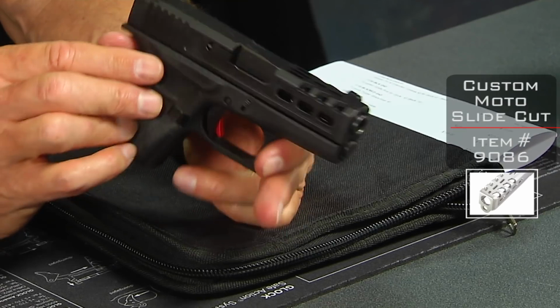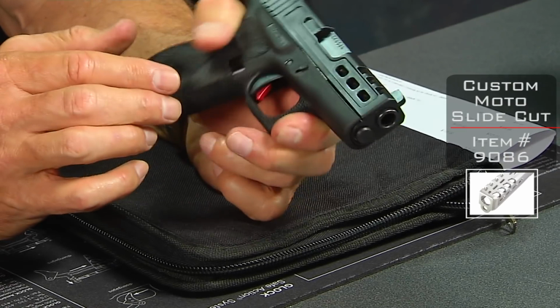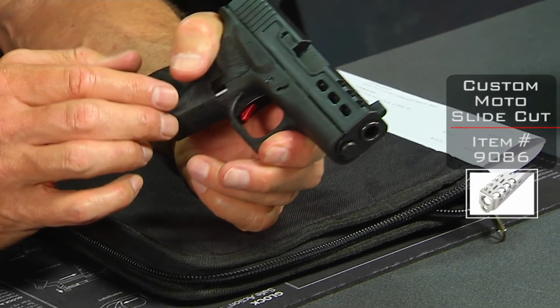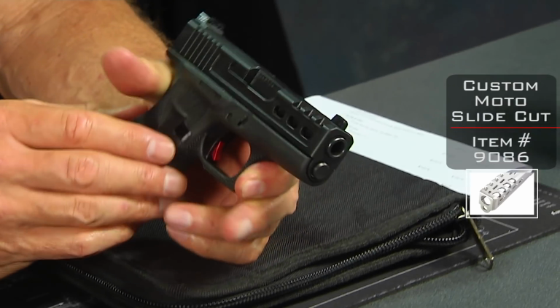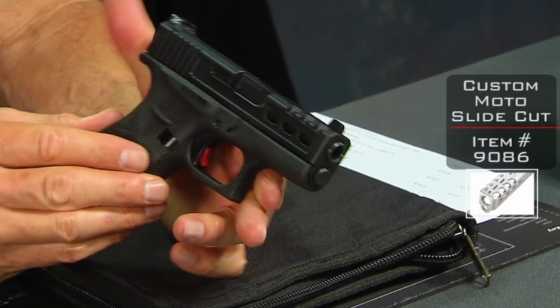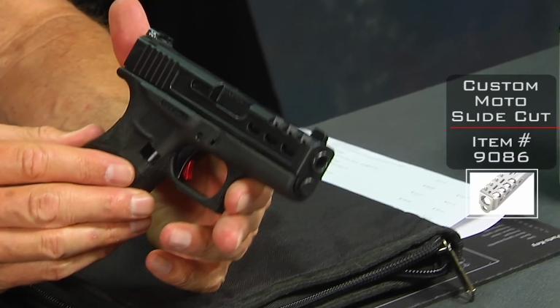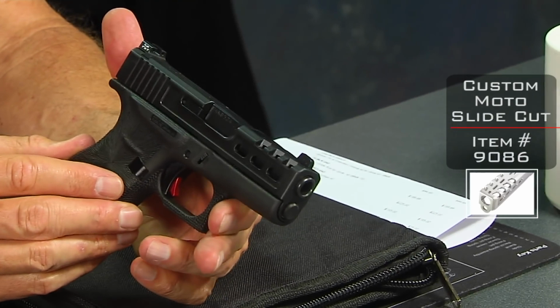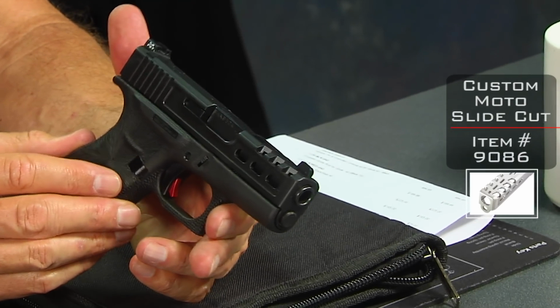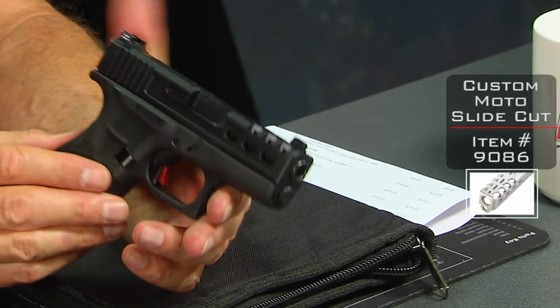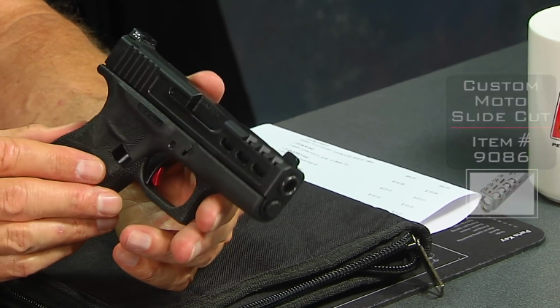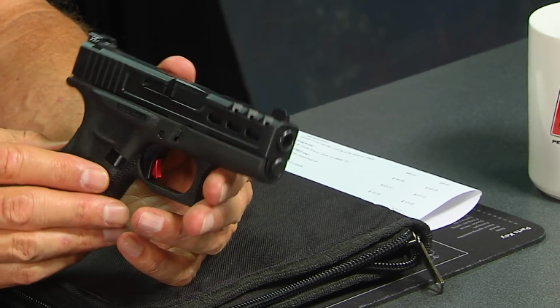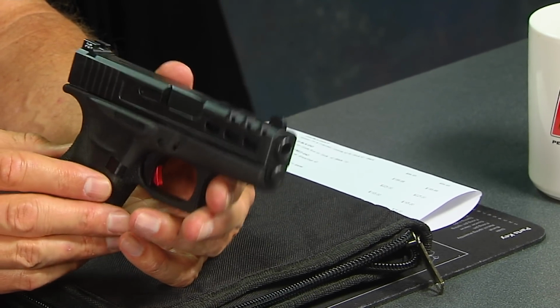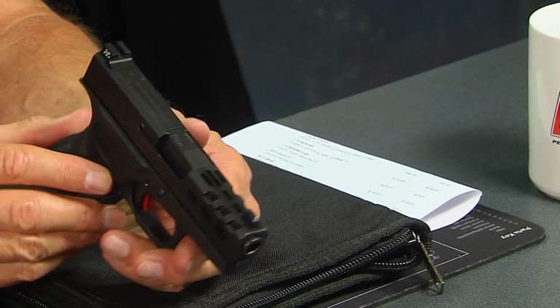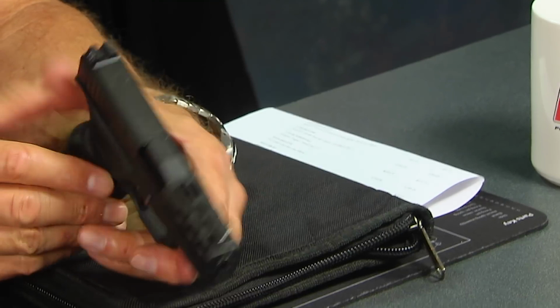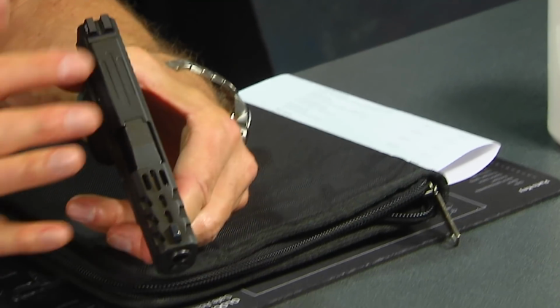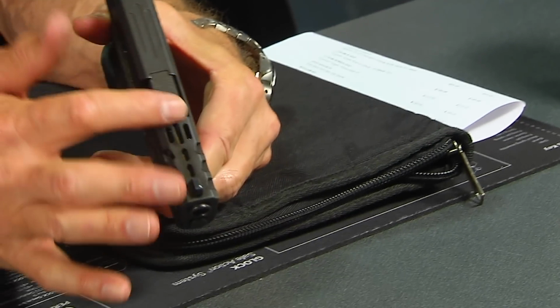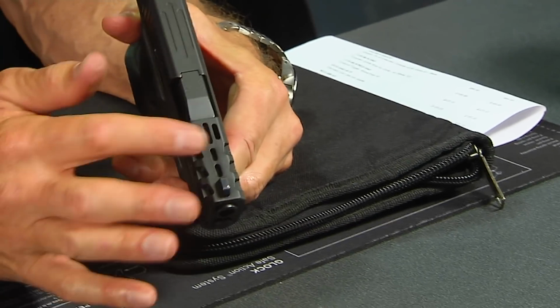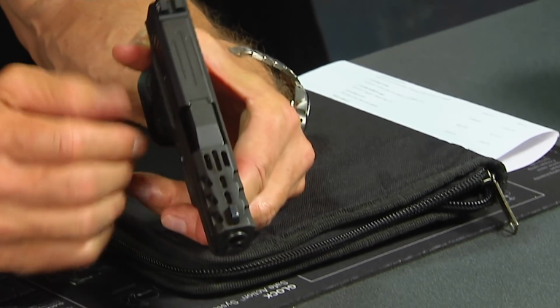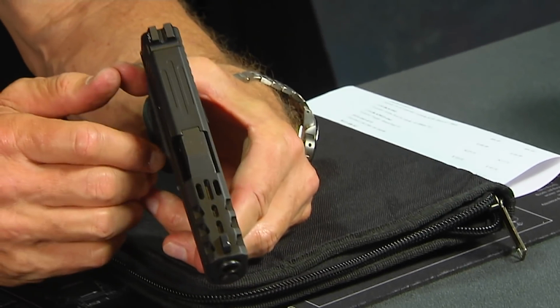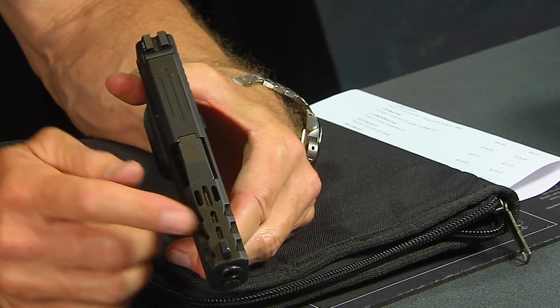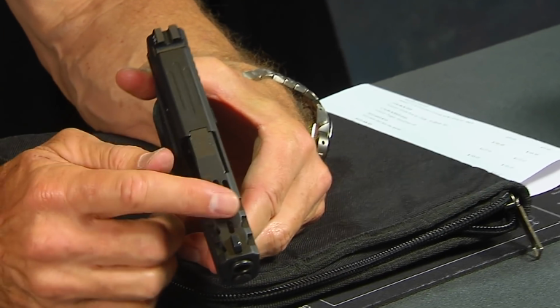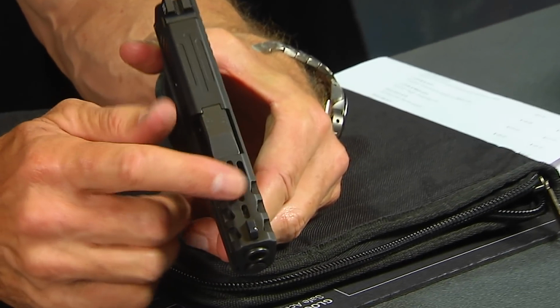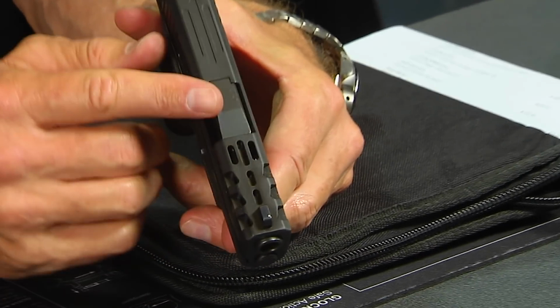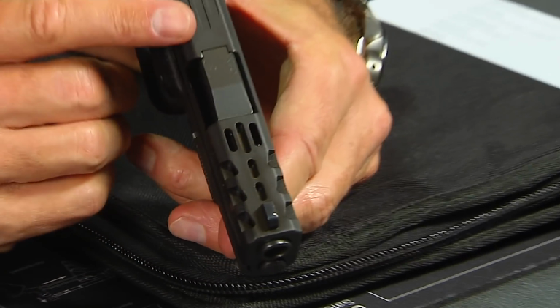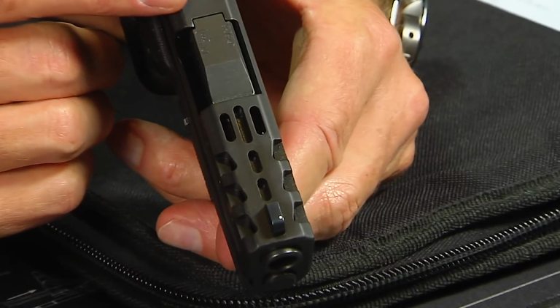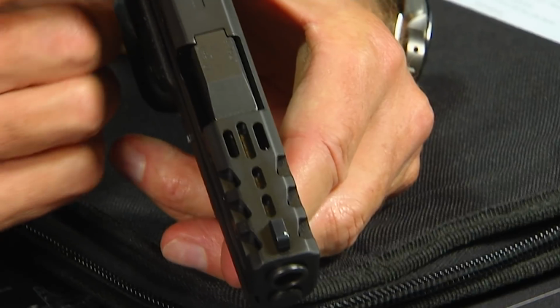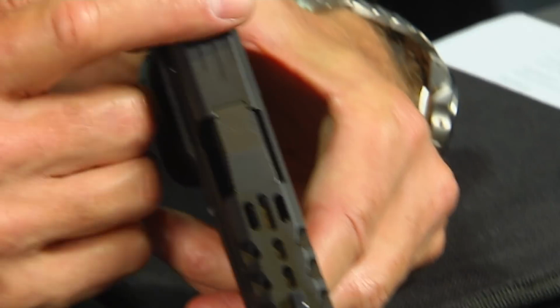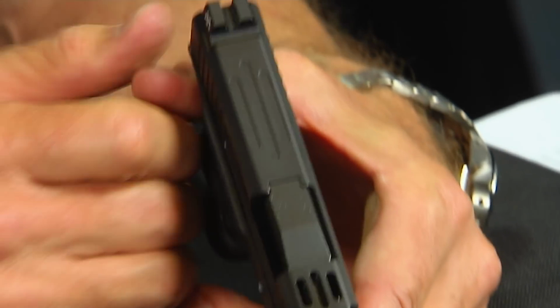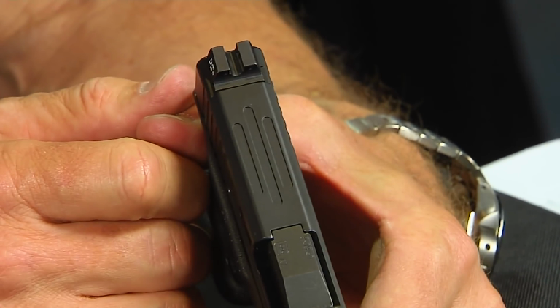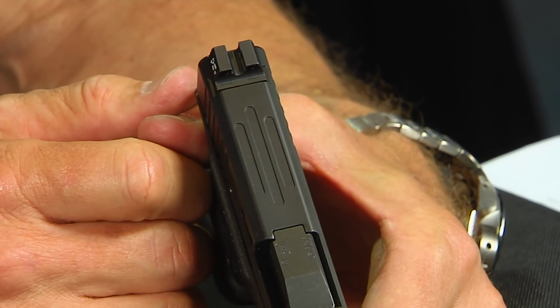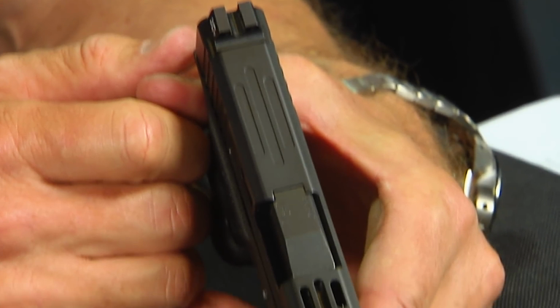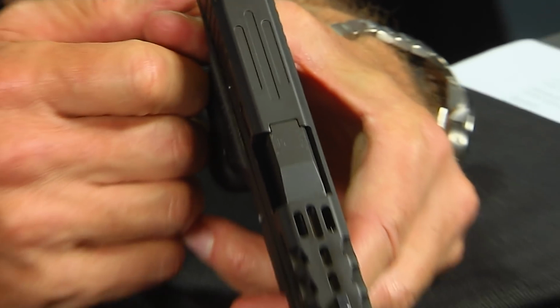It lightens it up a little bit and also makes it look really badass. It's pretty cool. Love the top, love this part right up here. These cutouts are really cool. A little relief up here is nice. It's a good looking piece.